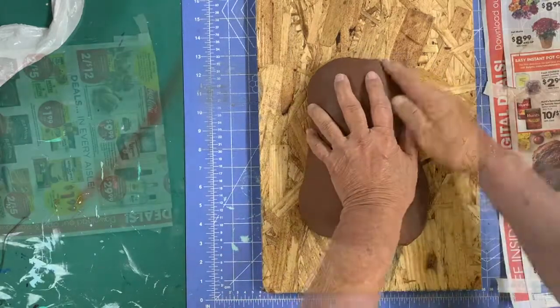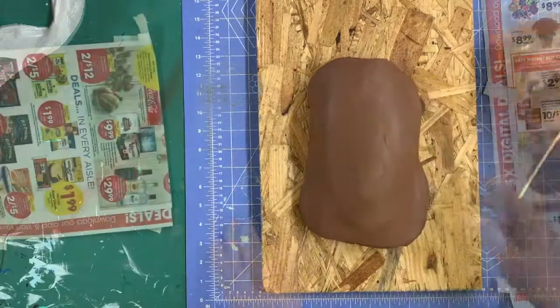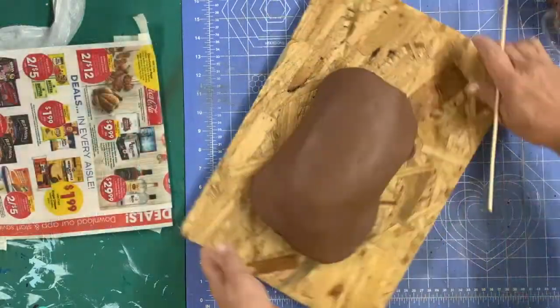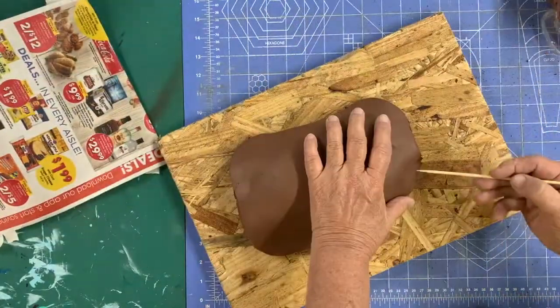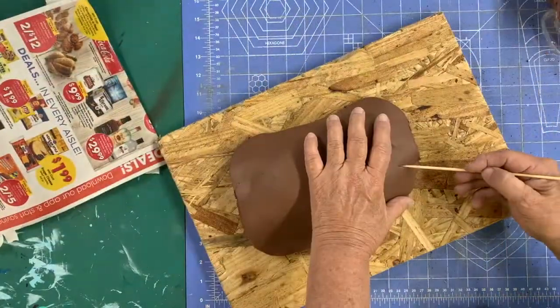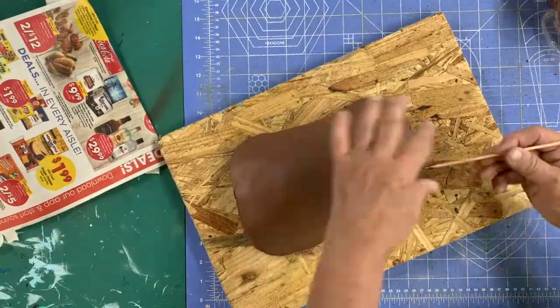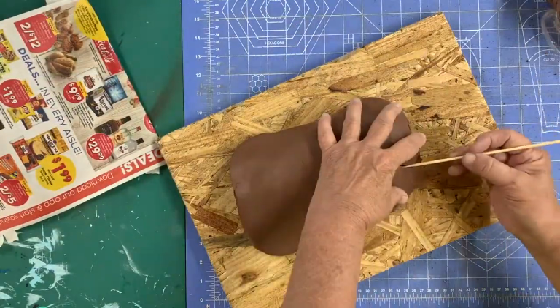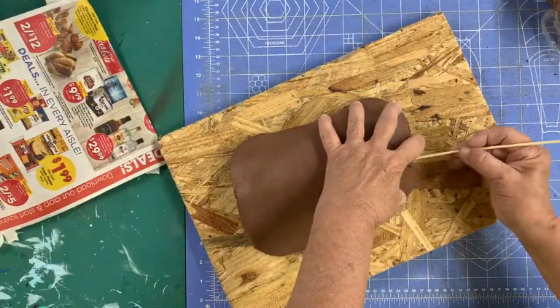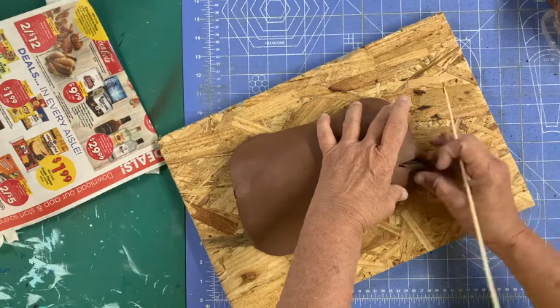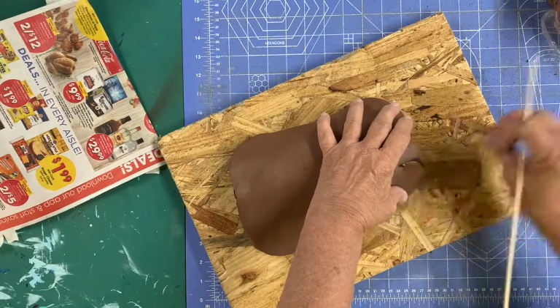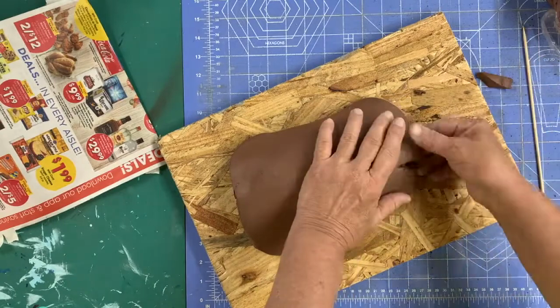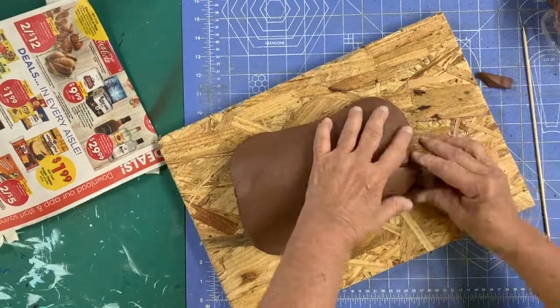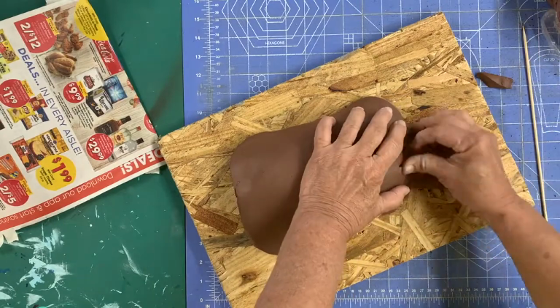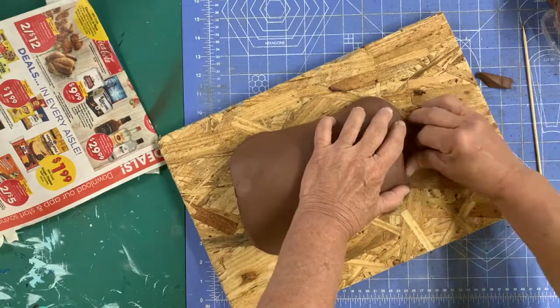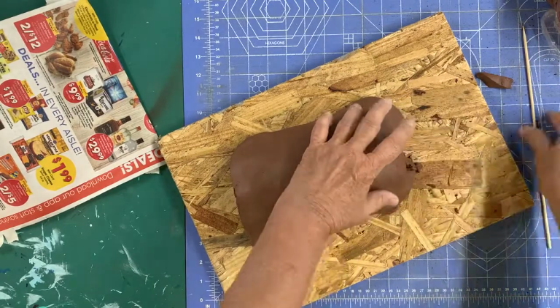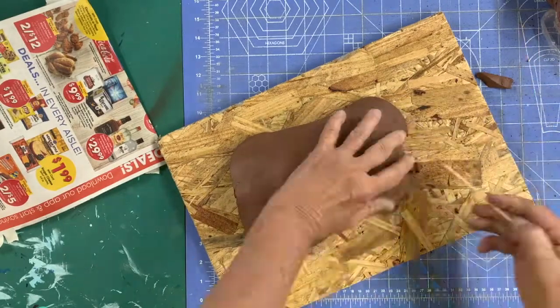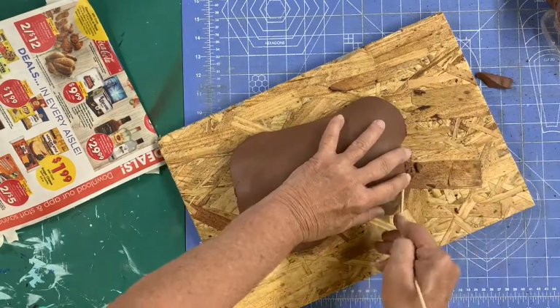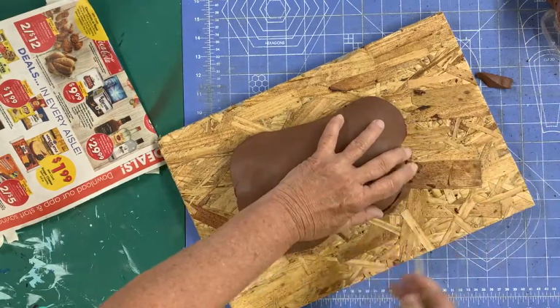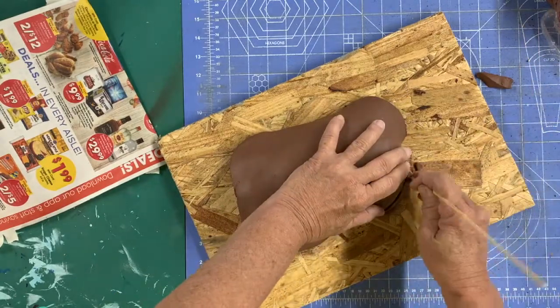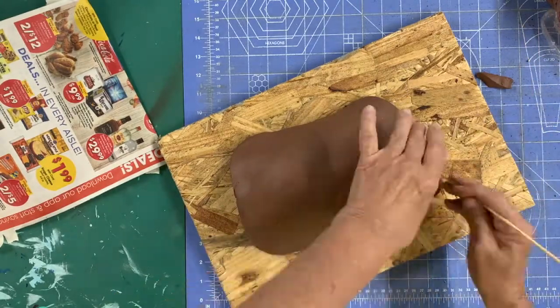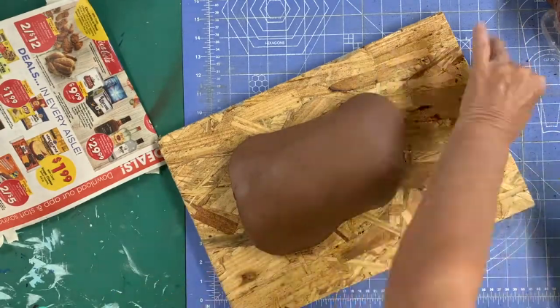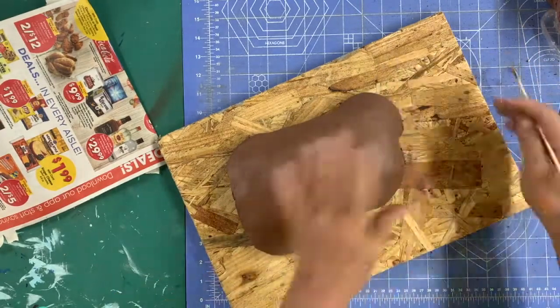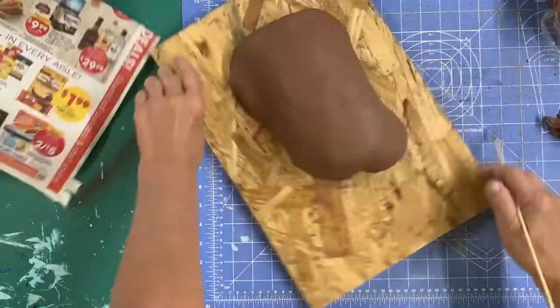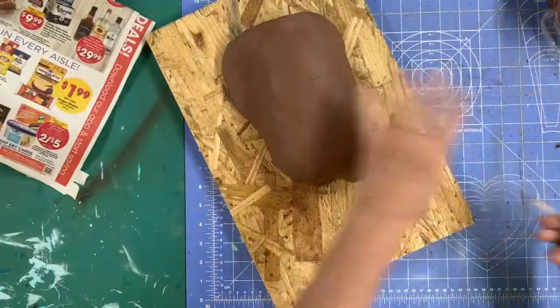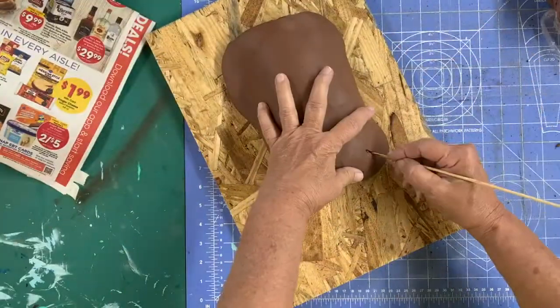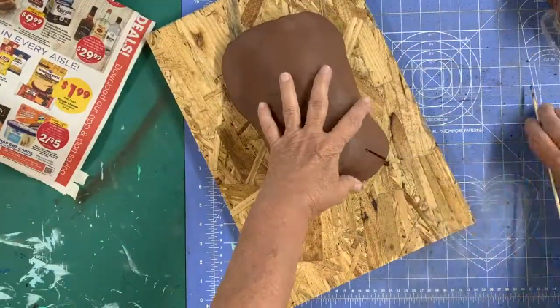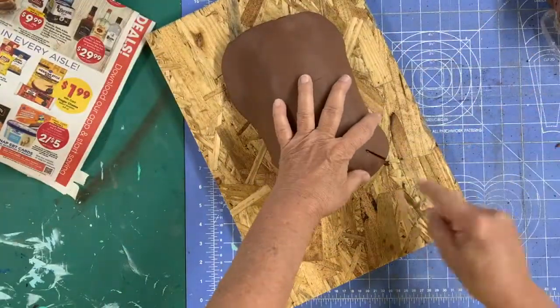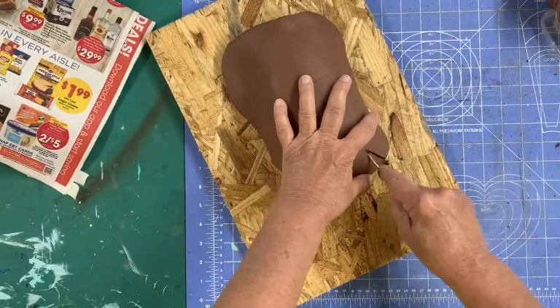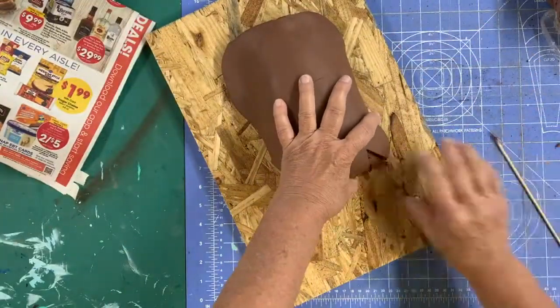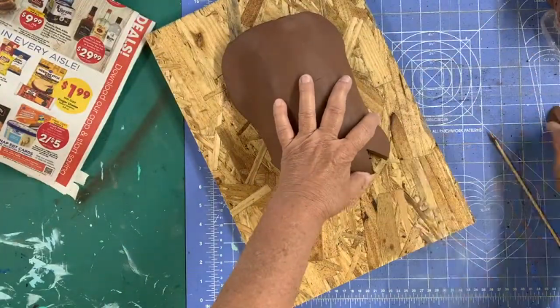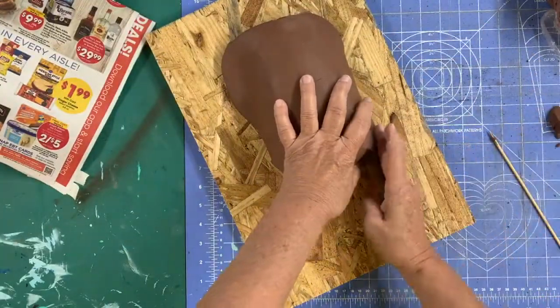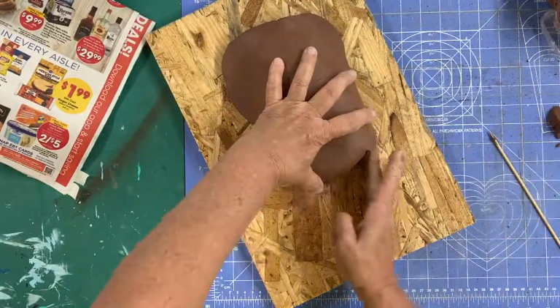Draping the clay slab over the form, I cut out triangles to remove some of the extra clay. I'm blending with some force to make sure that my clay will not come apart when it dries. You can also slip and score as you blend.